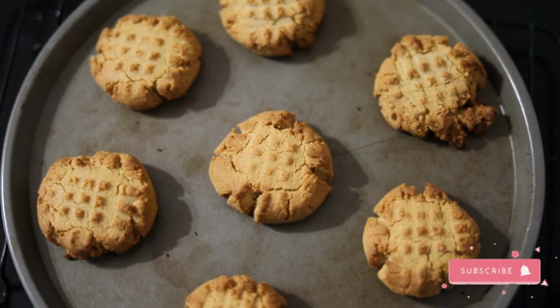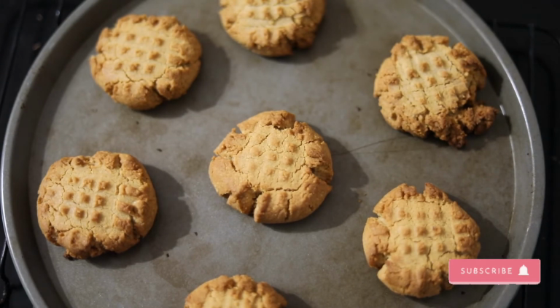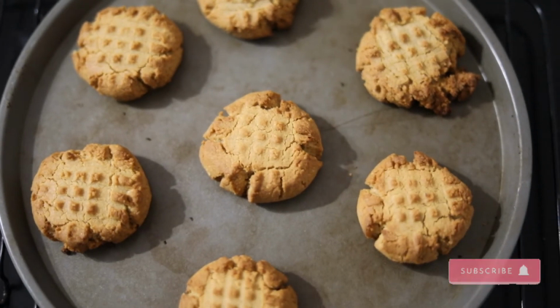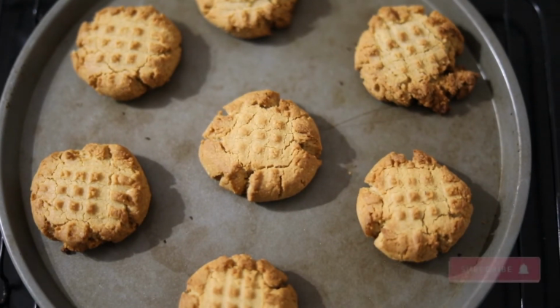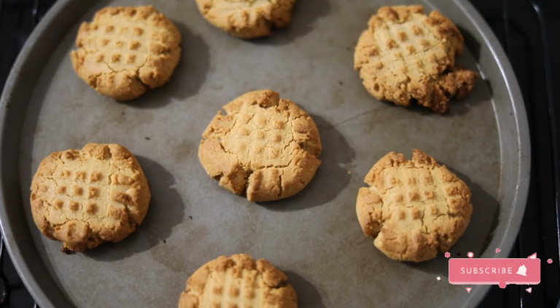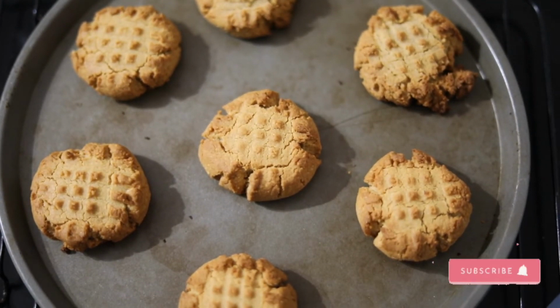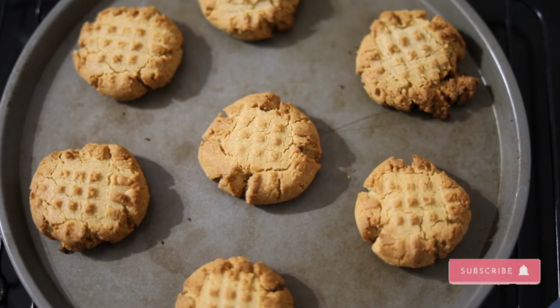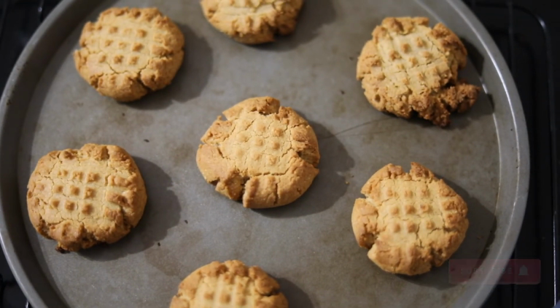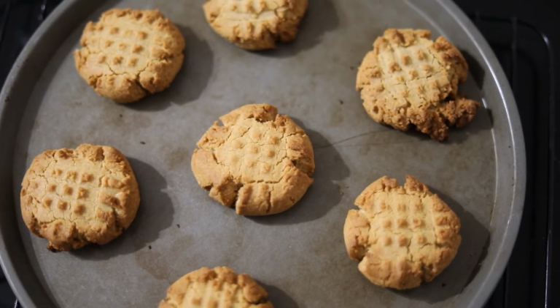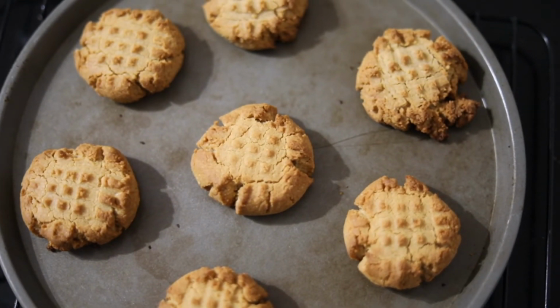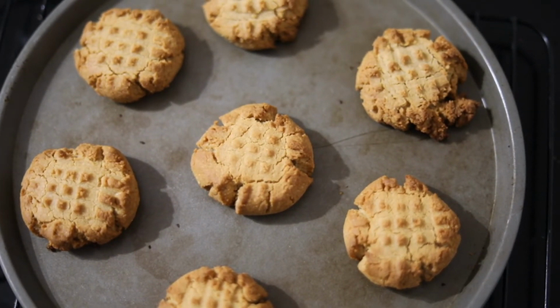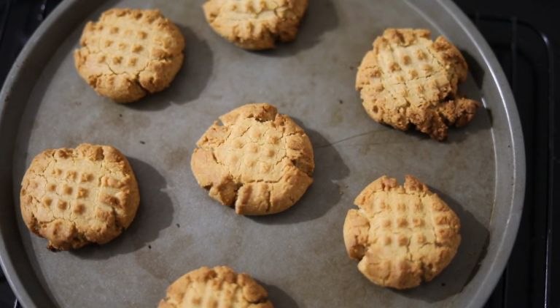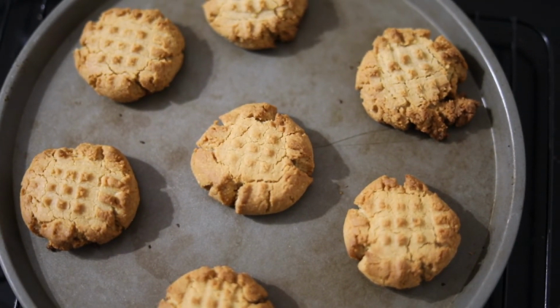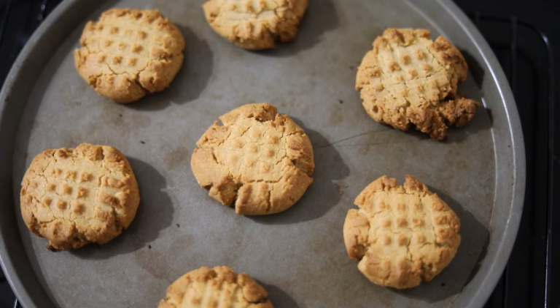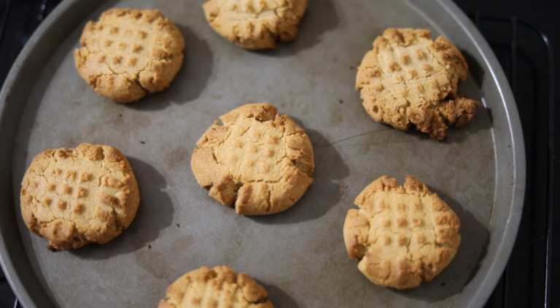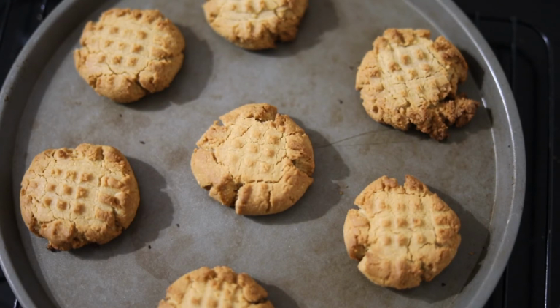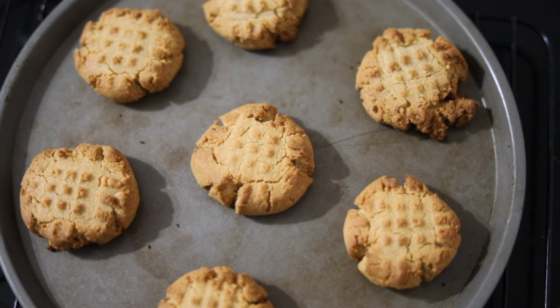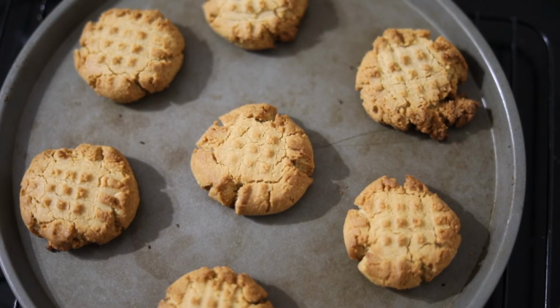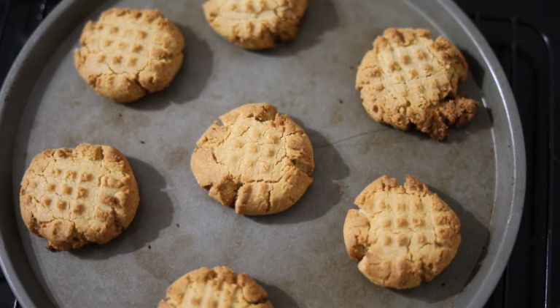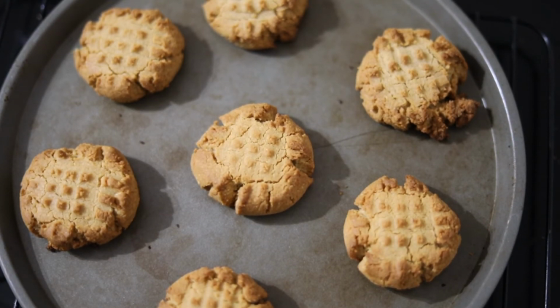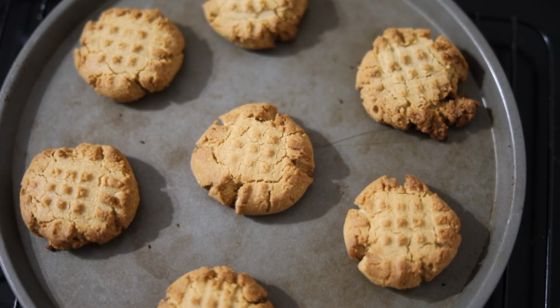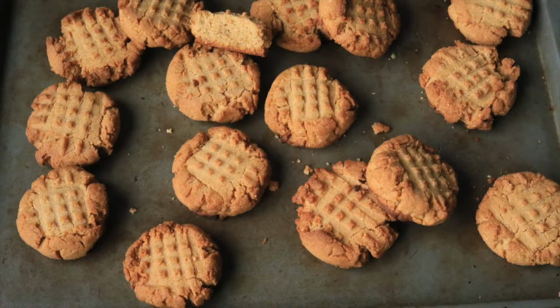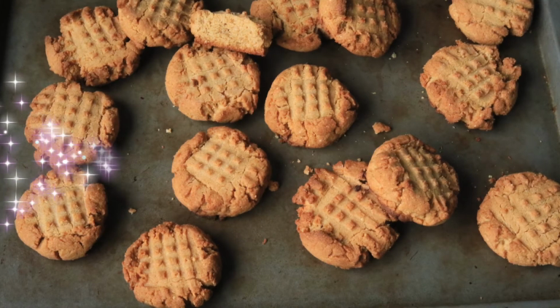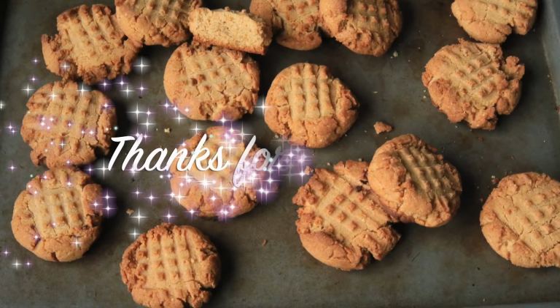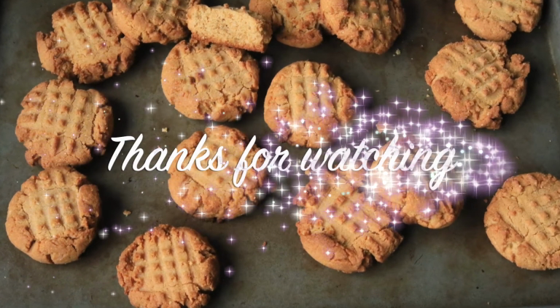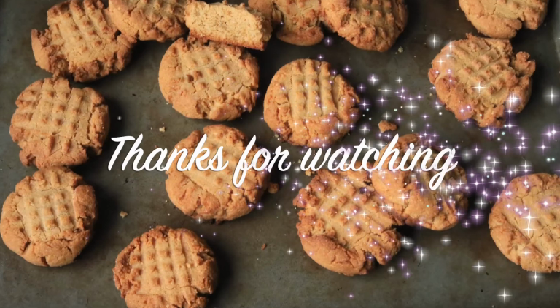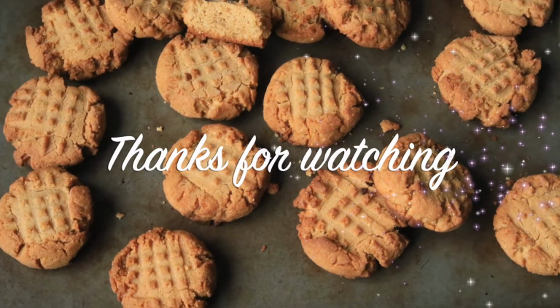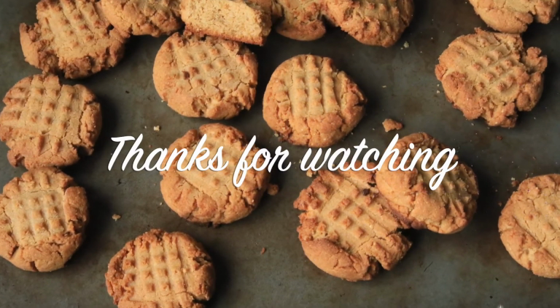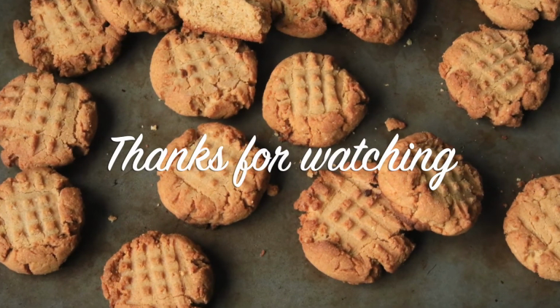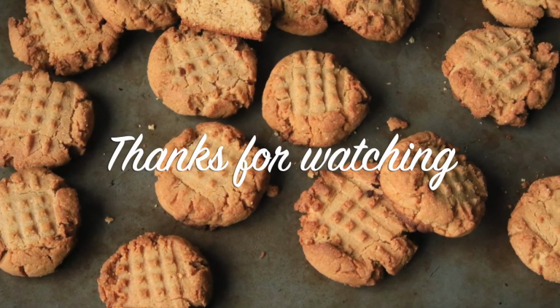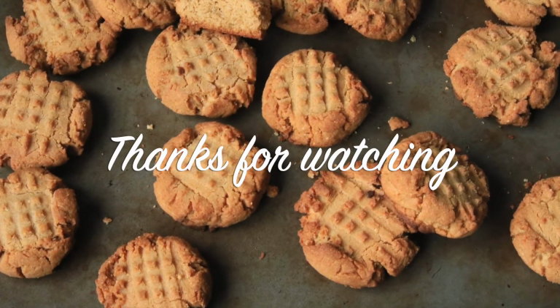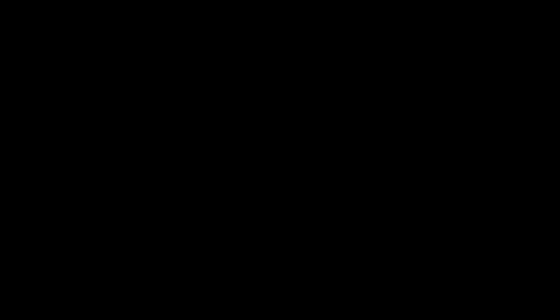You can see our beautiful peanut butter cookies are ready! Let them cool on the tray for about 10 minutes and then store them in an airtight container. They are so good — you can dunk them in milk. Don't forget to subscribe to our channel!